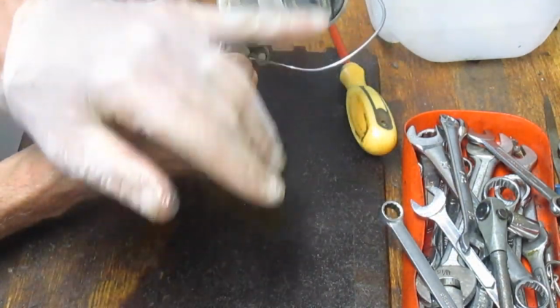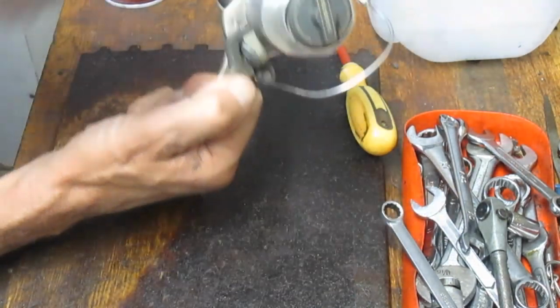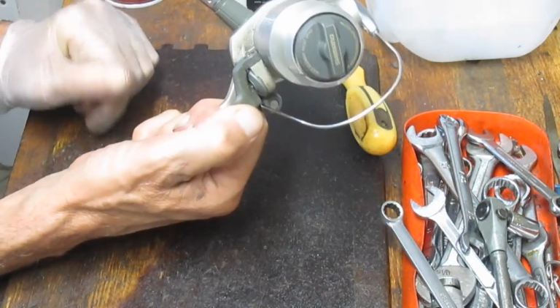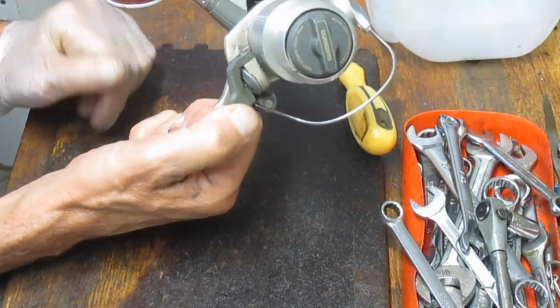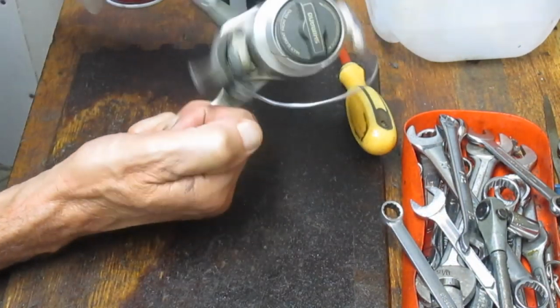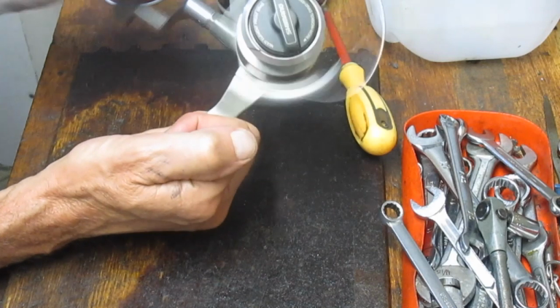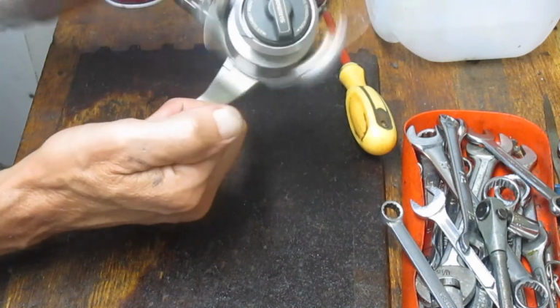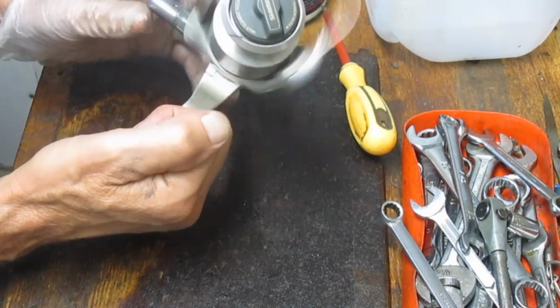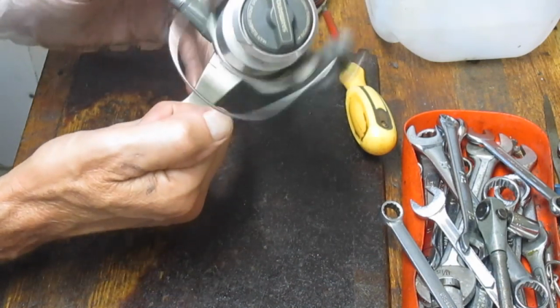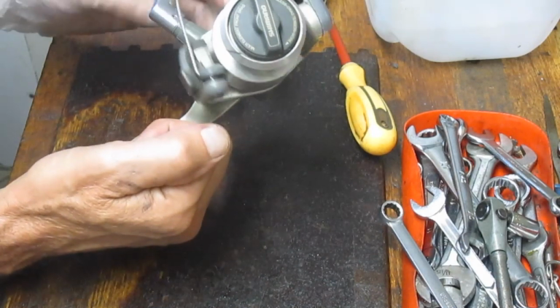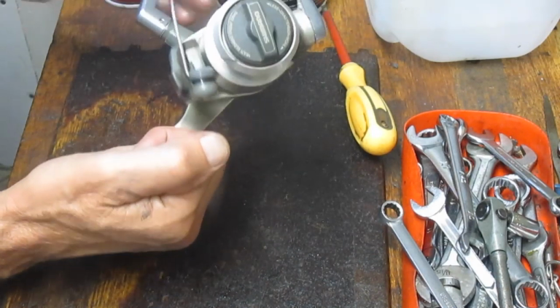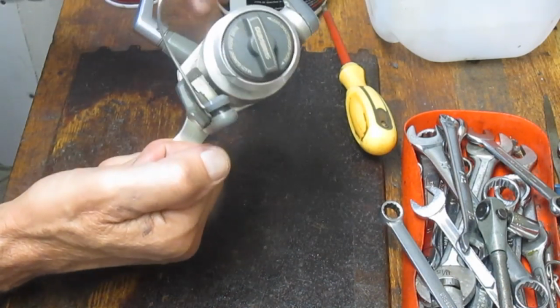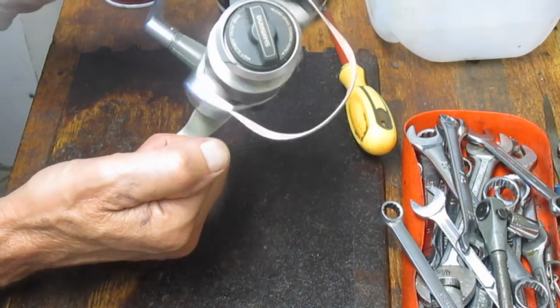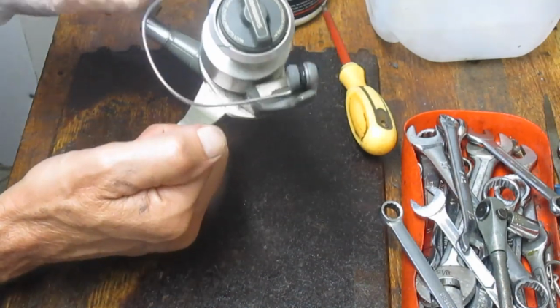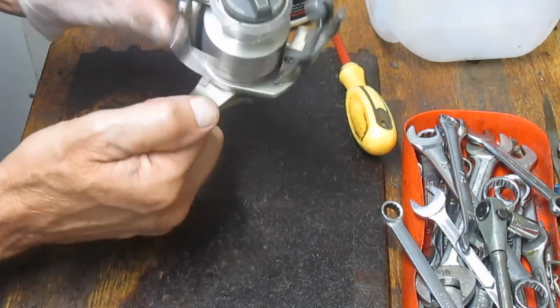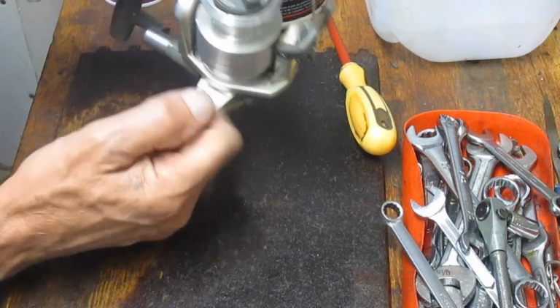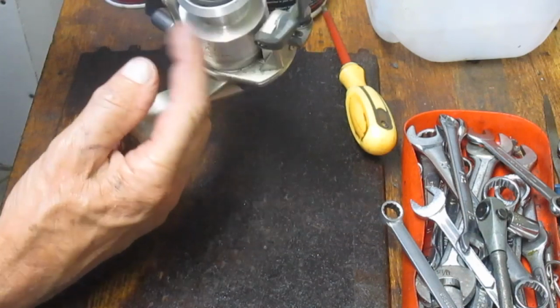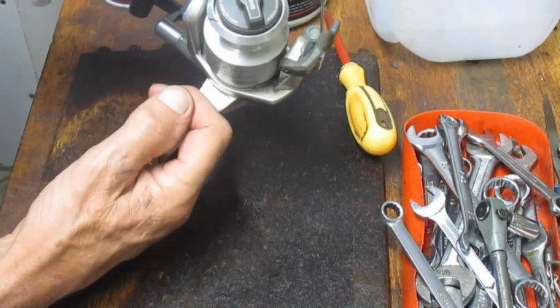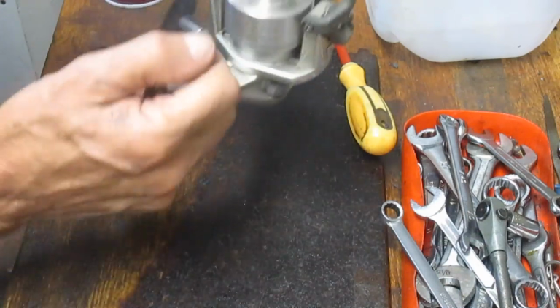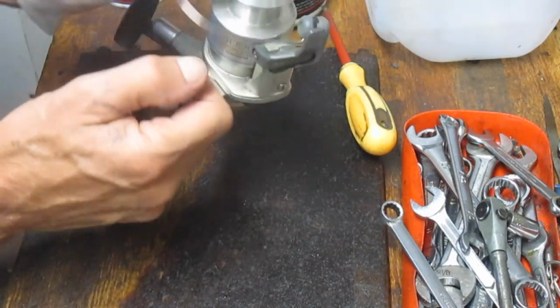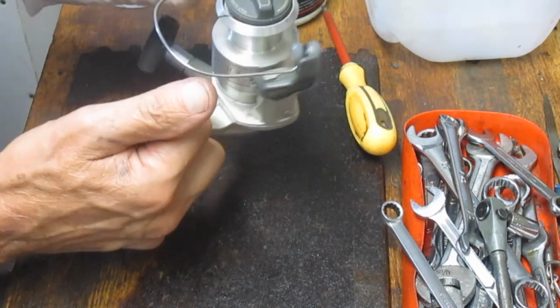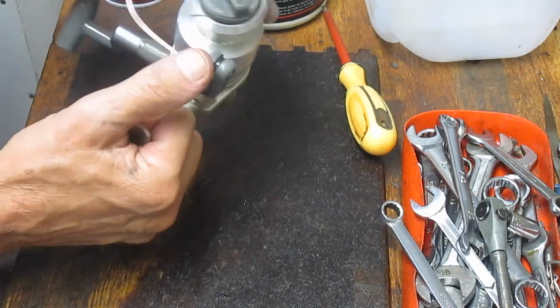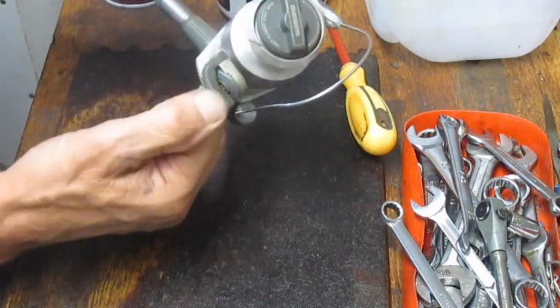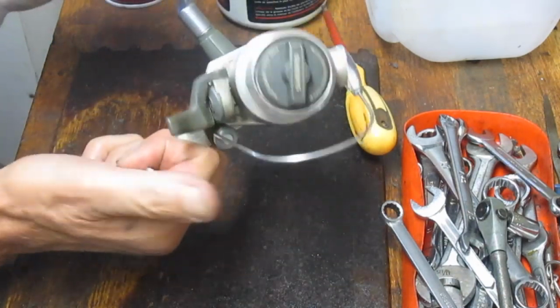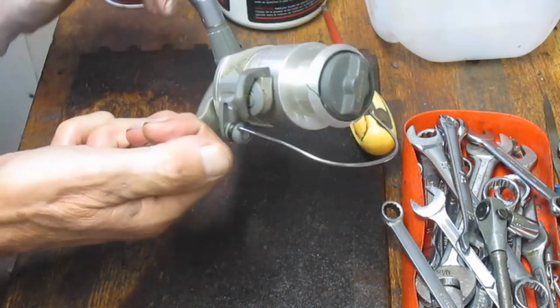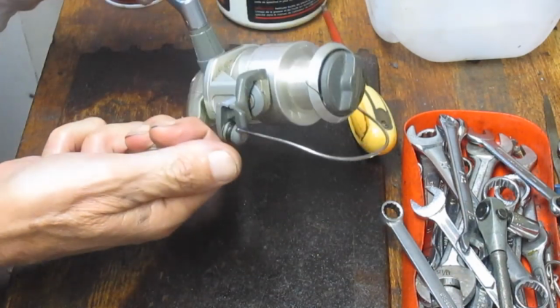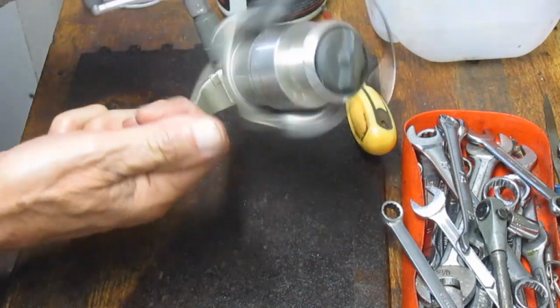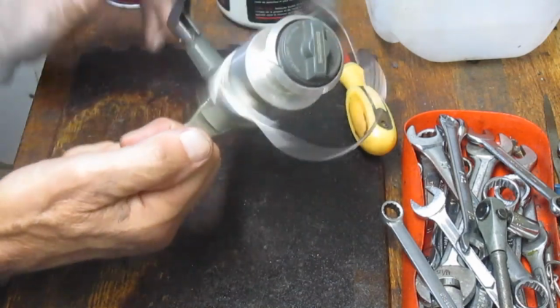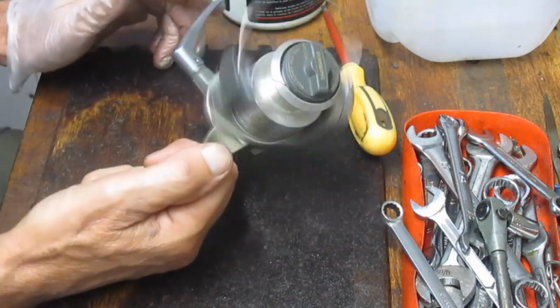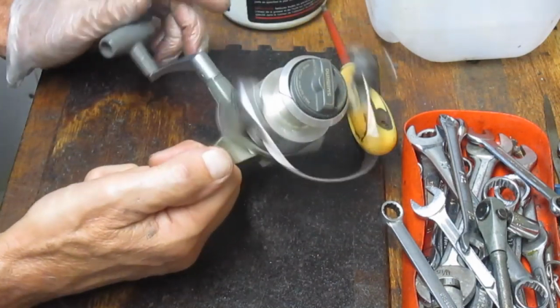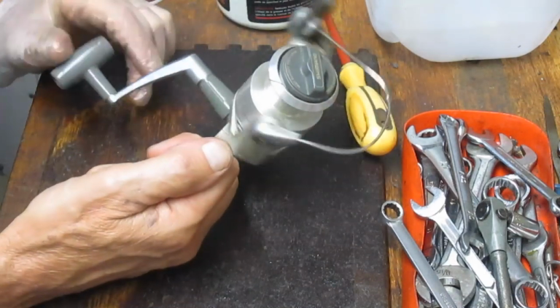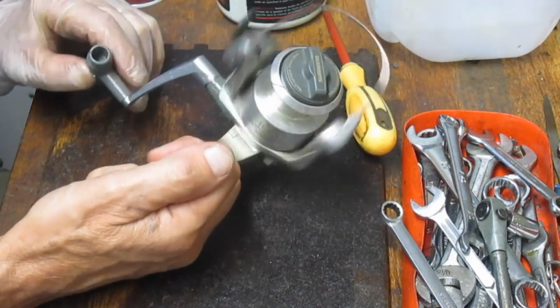That opens the bail and lets the line out, so that you're never doing what we're learning continuously — which is flipping, grabbing the line, and releasing. Quick fire bail.